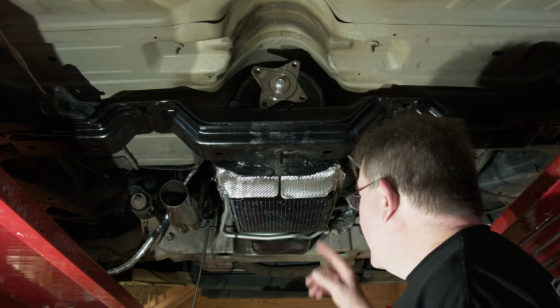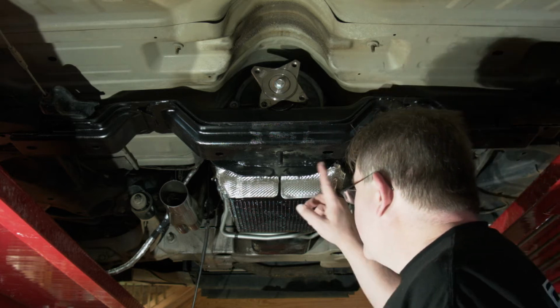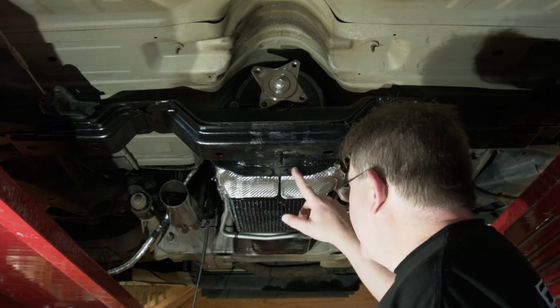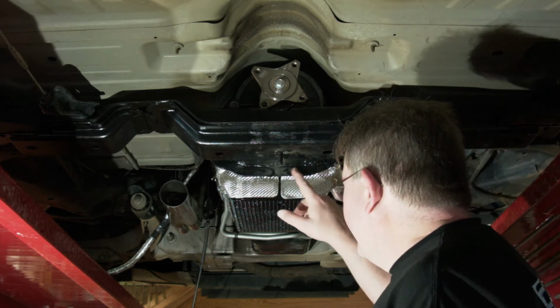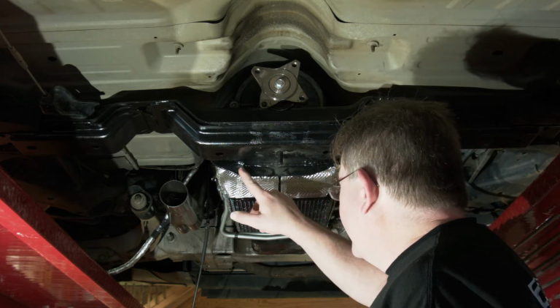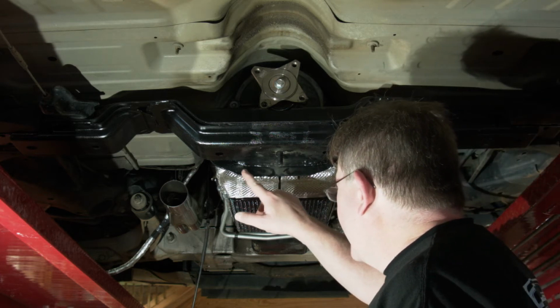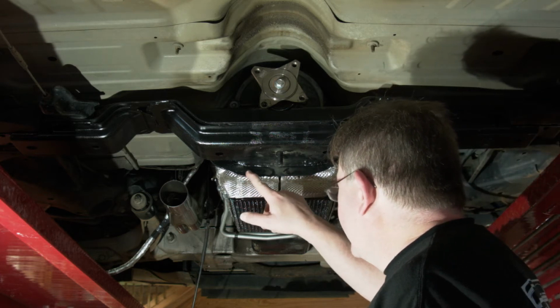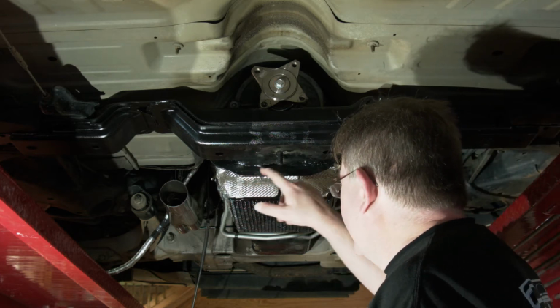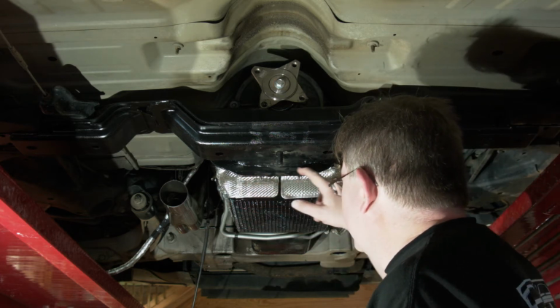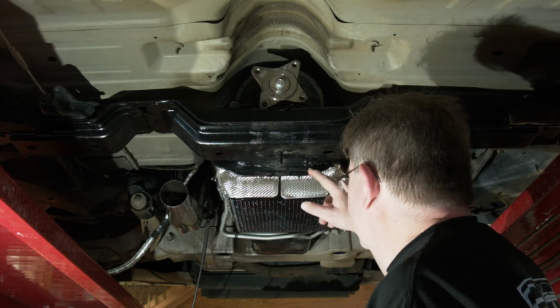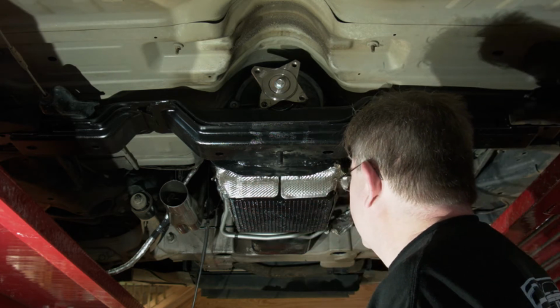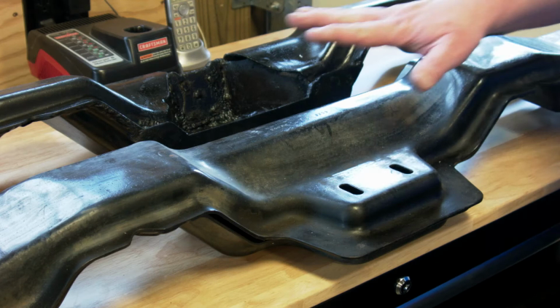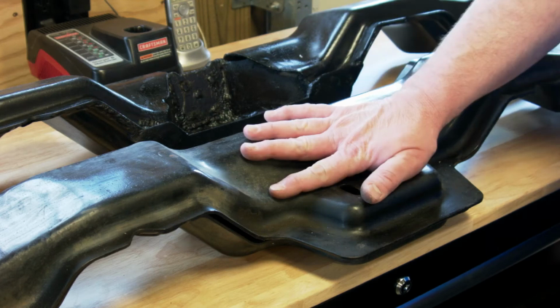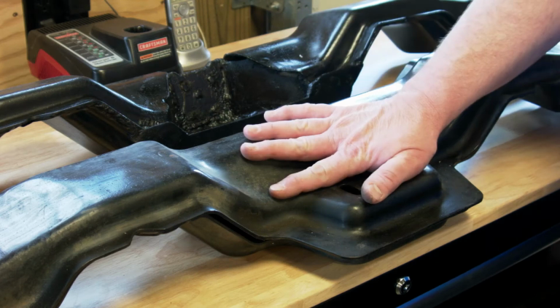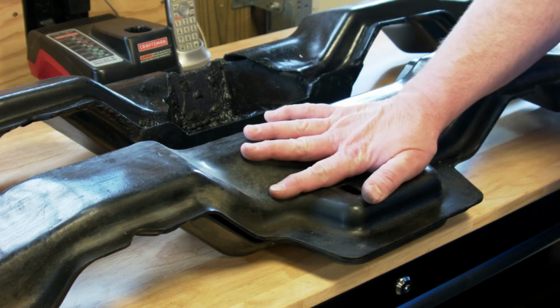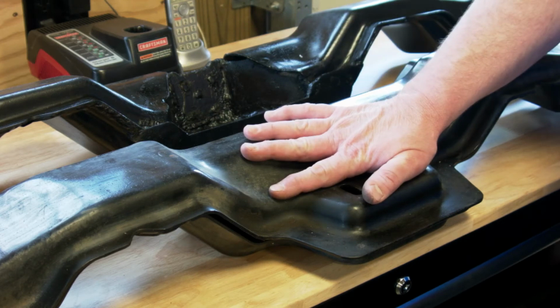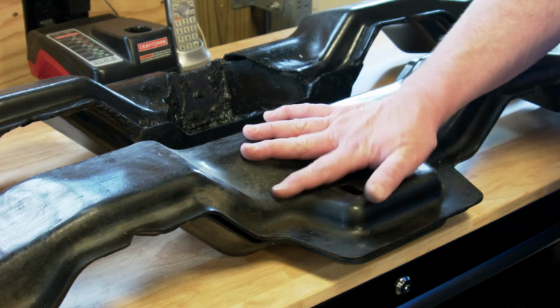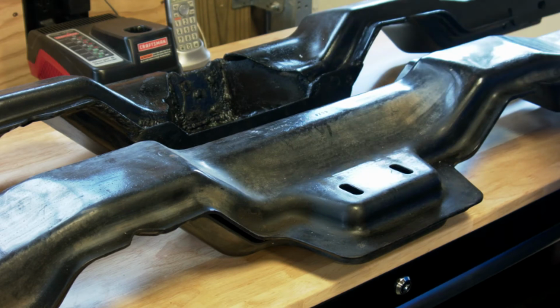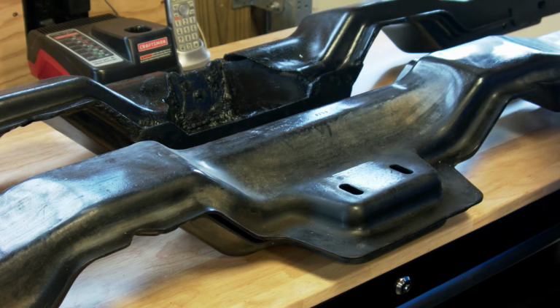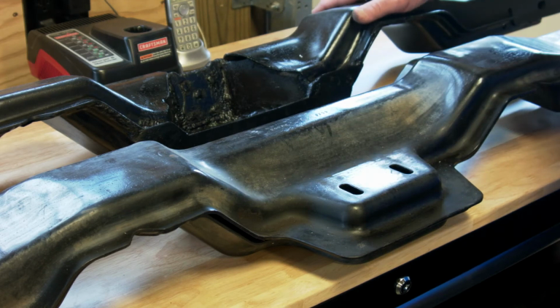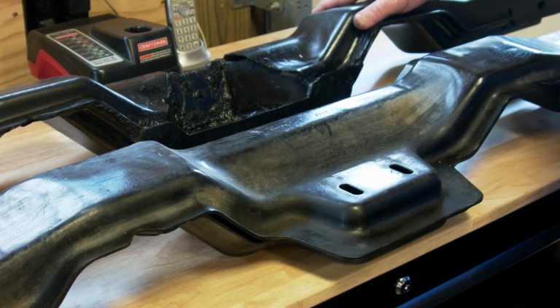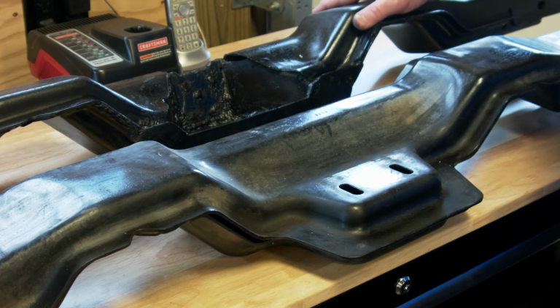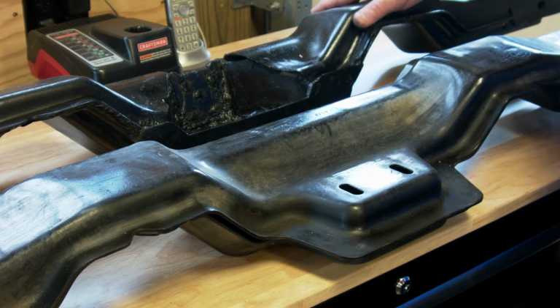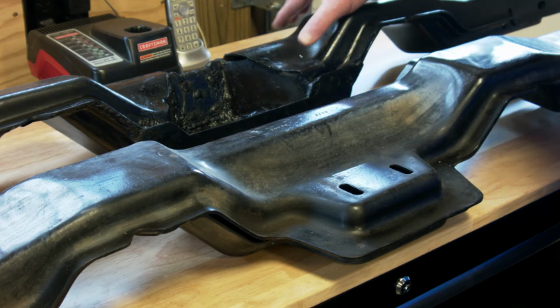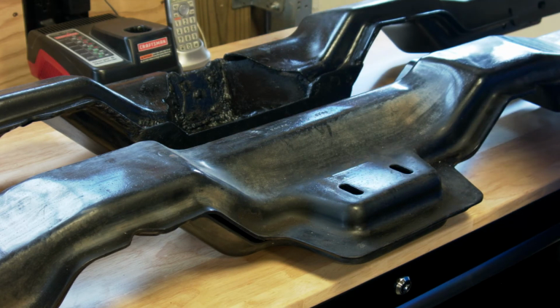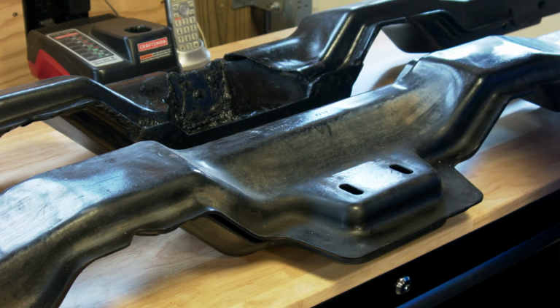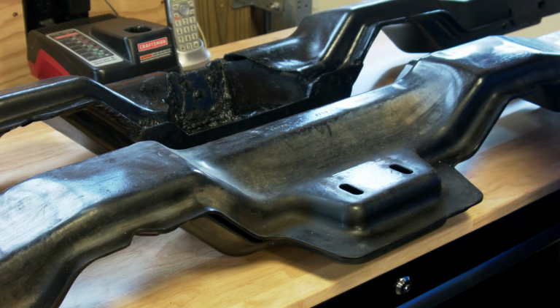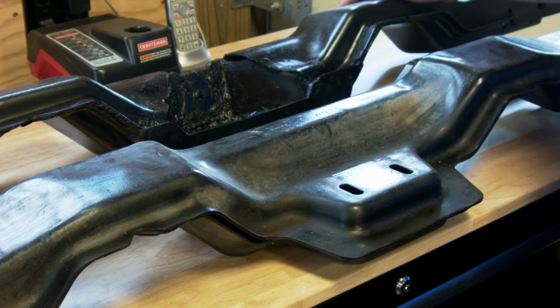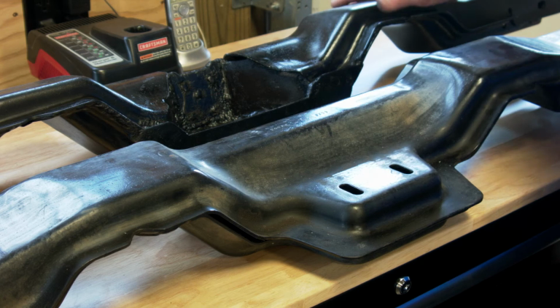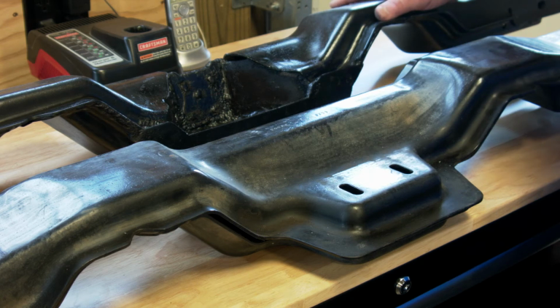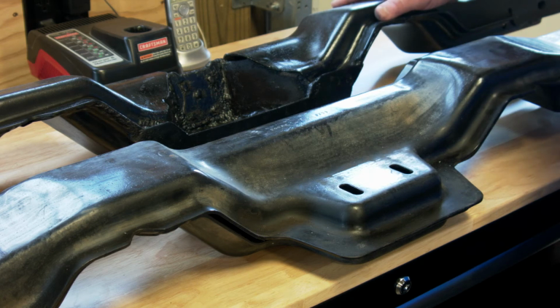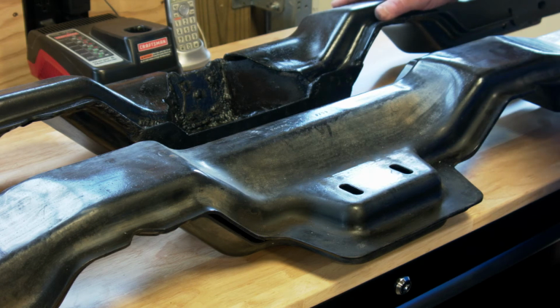You can see our little fin here that we added to the front. This is the original one out of the car, and we bought another one to cut up, basically in case we messed up the first time.